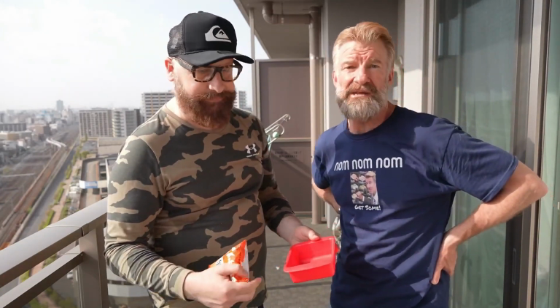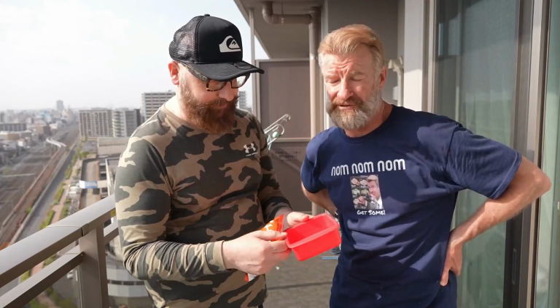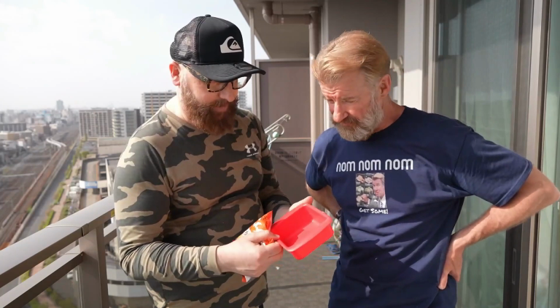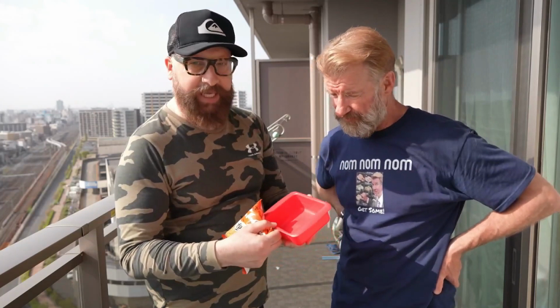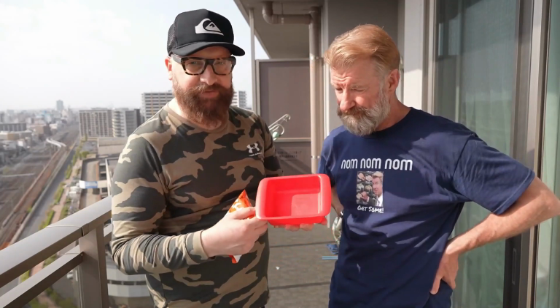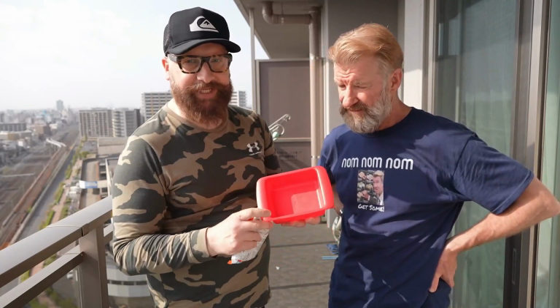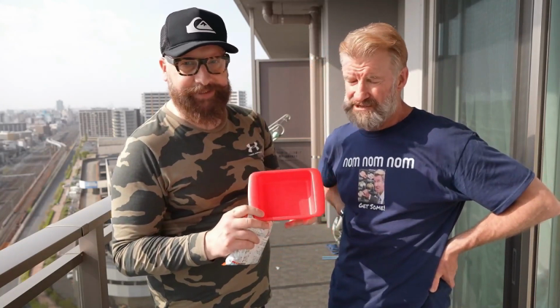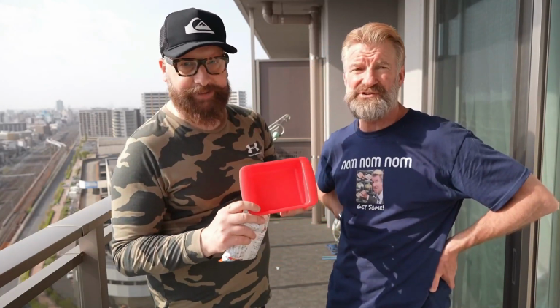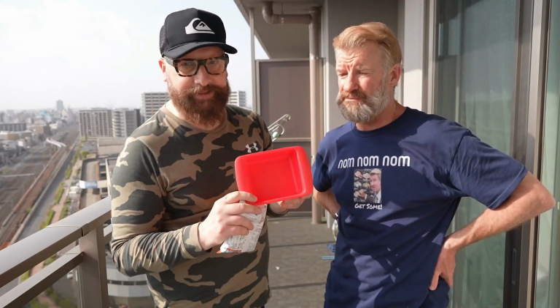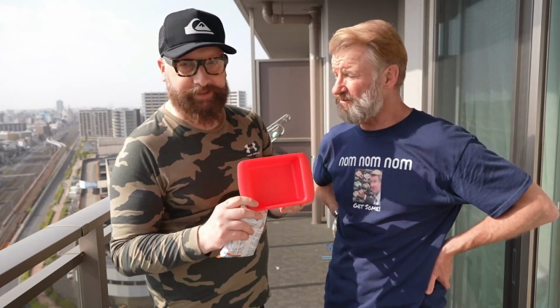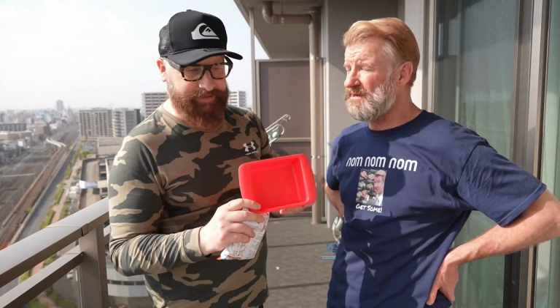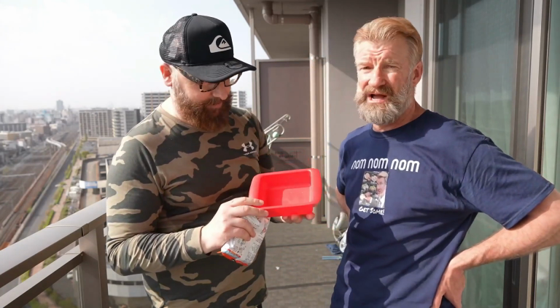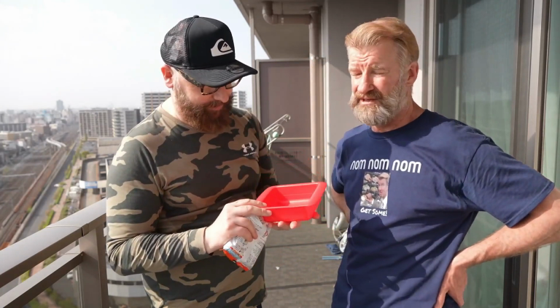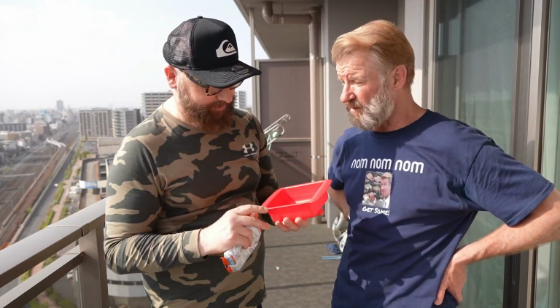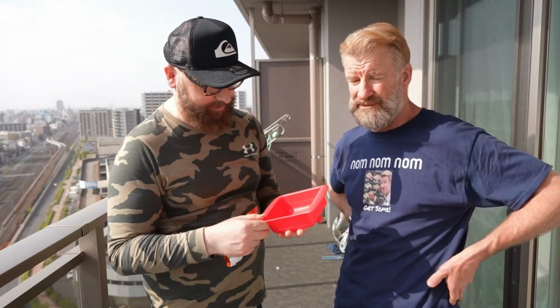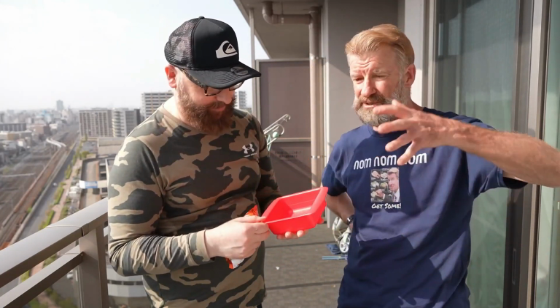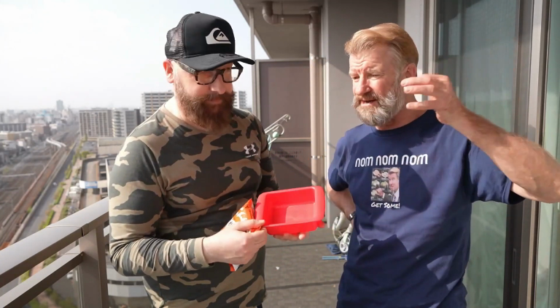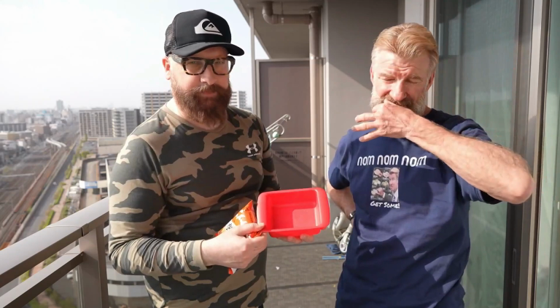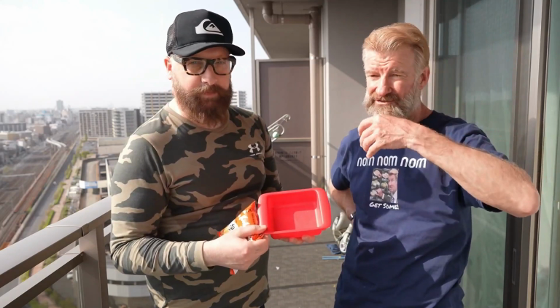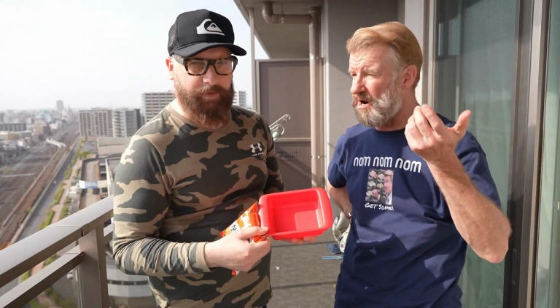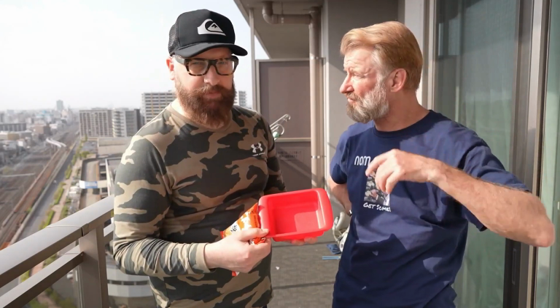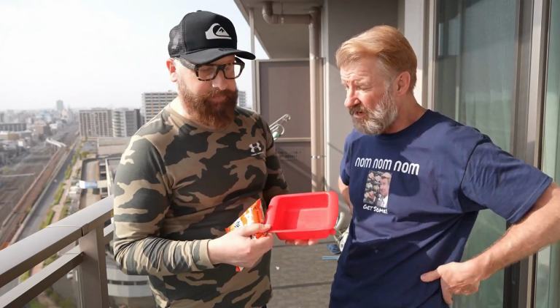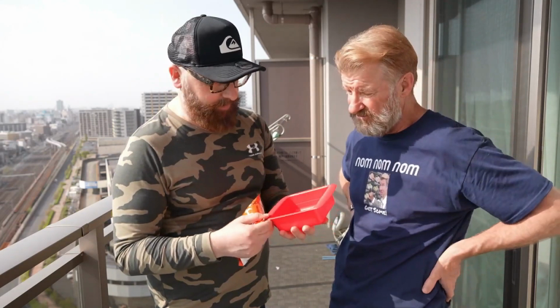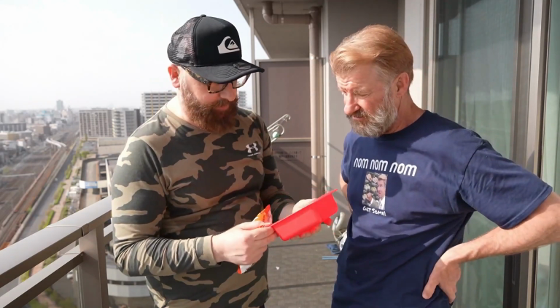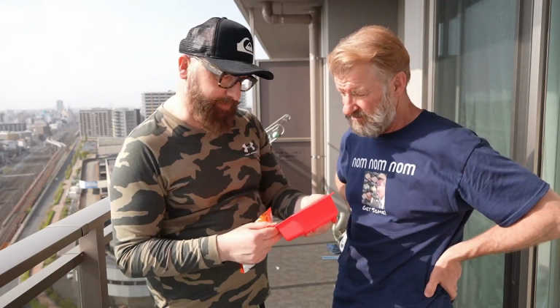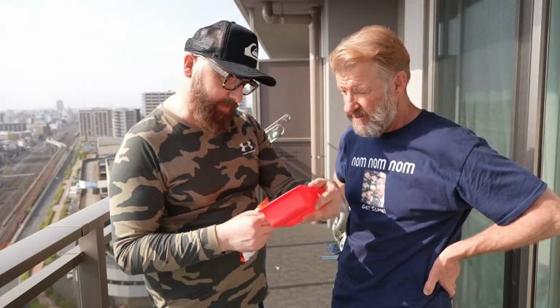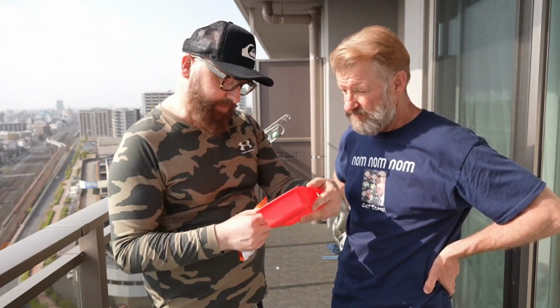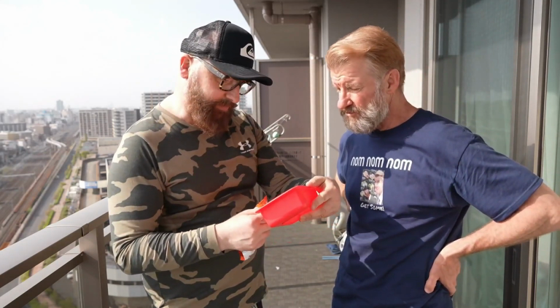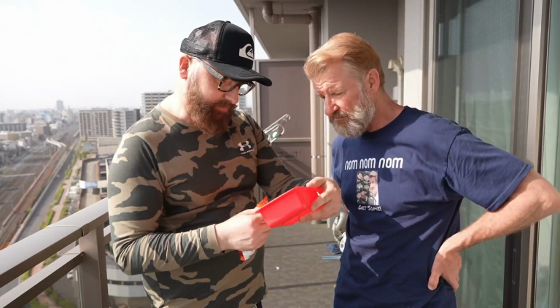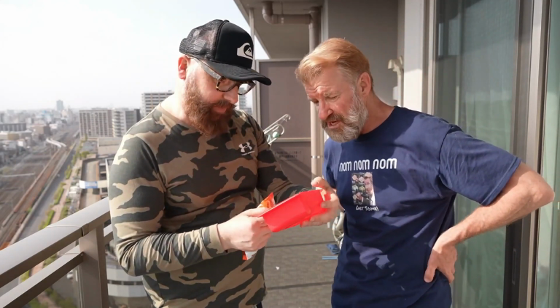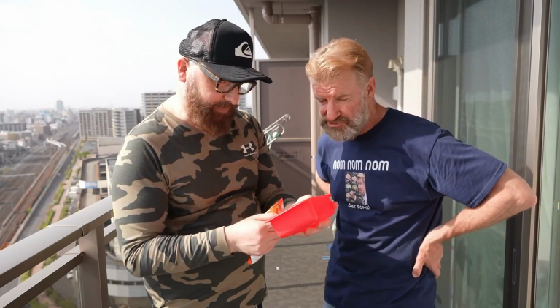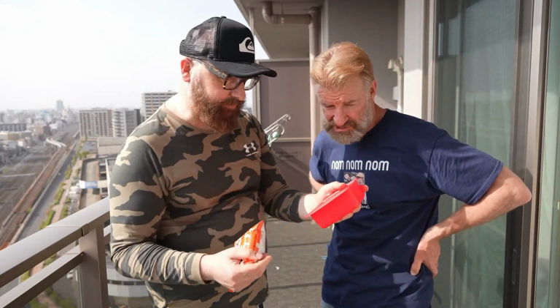So anybody can do it, even if you're an idiot — because I've screwed up ramen so many times. Like the cup ramen, you put them in and it's just too hard or too soft. Well, you have precise instructions.